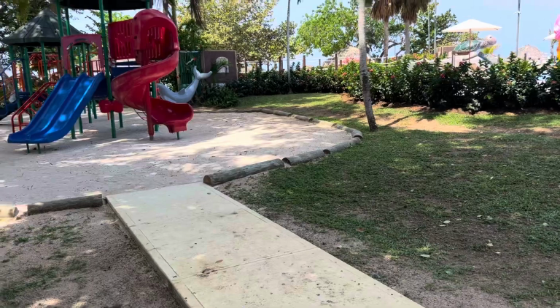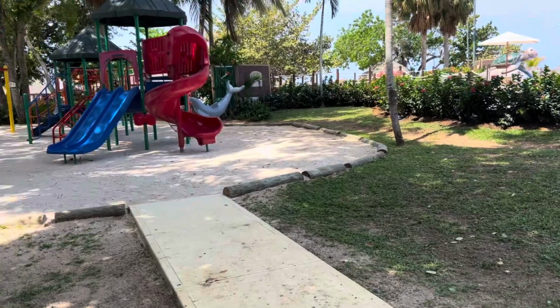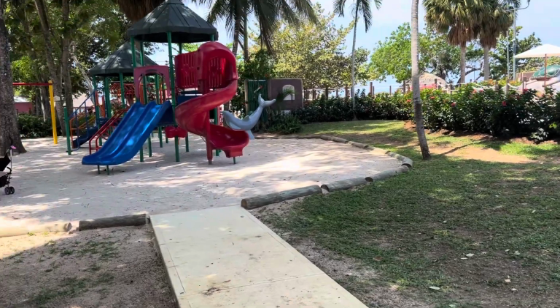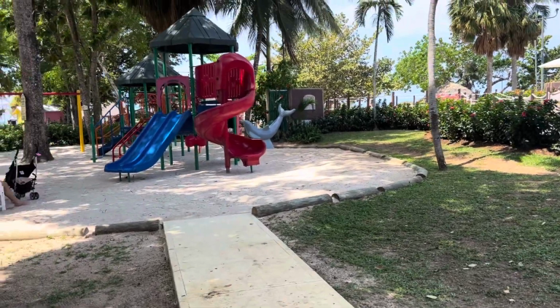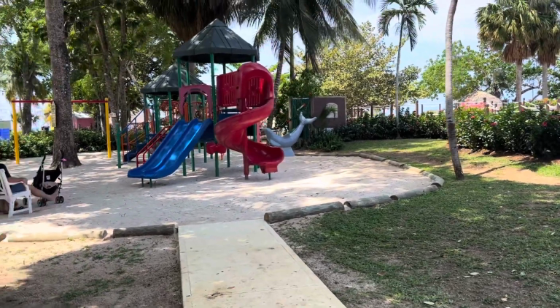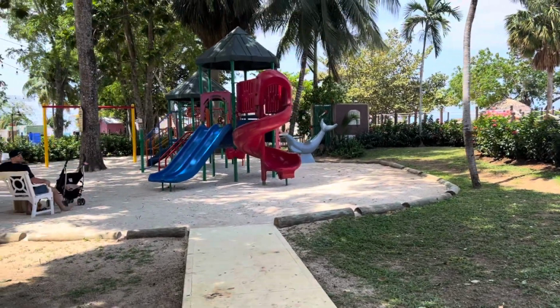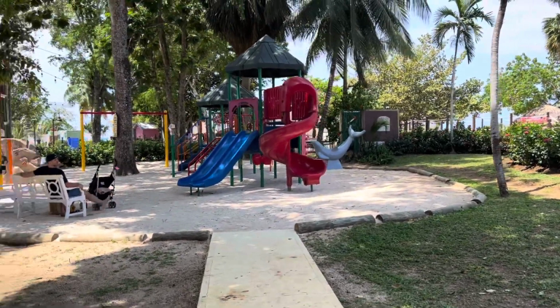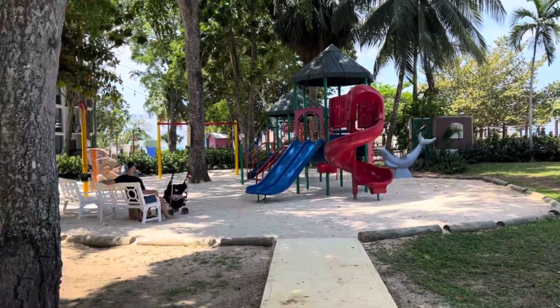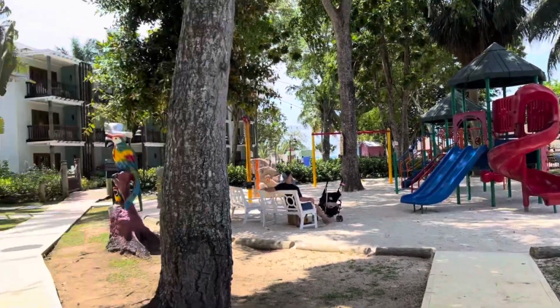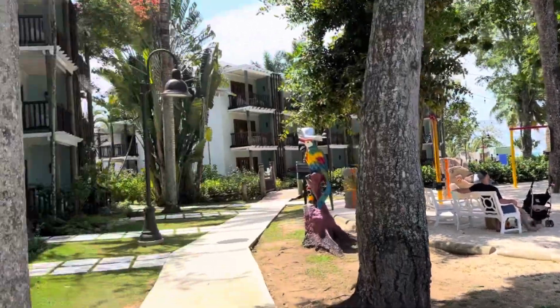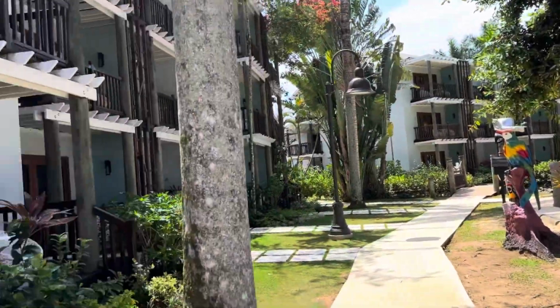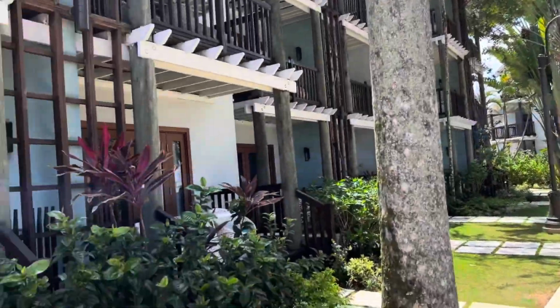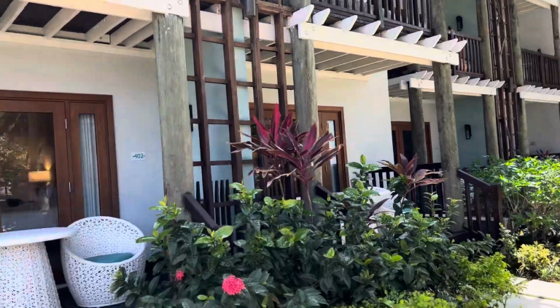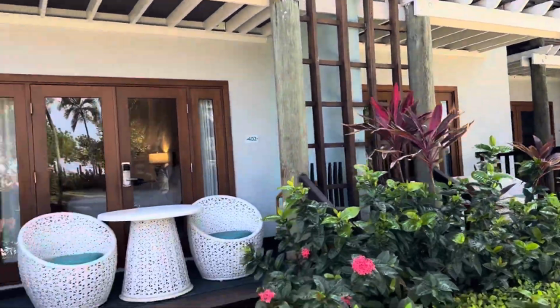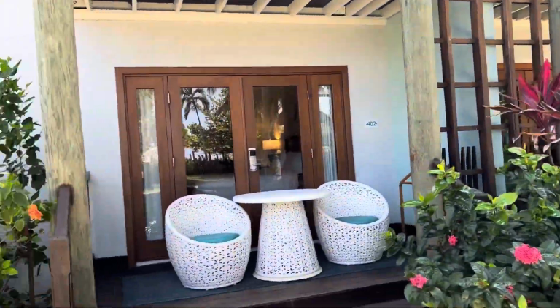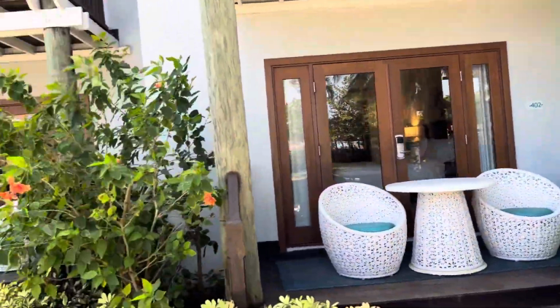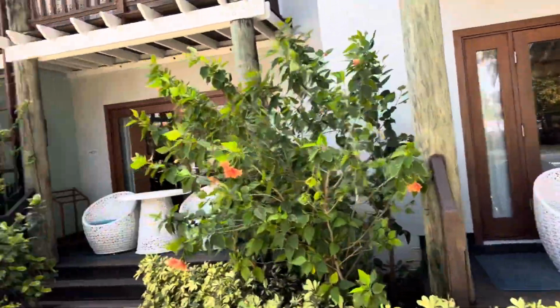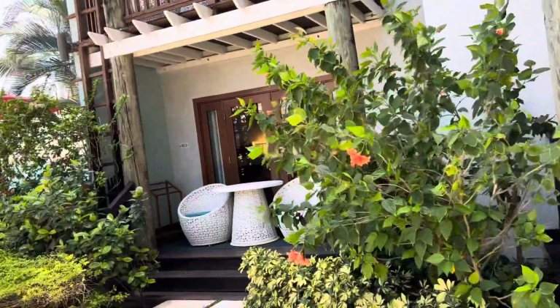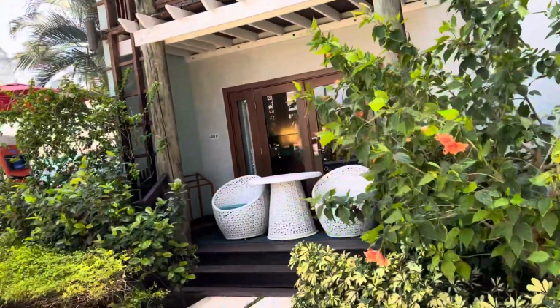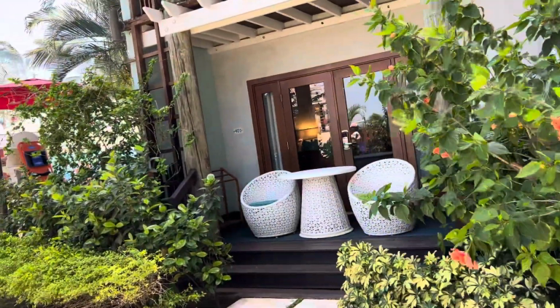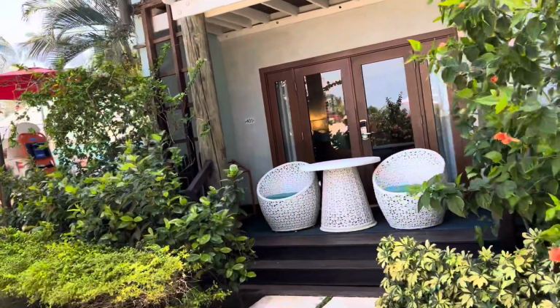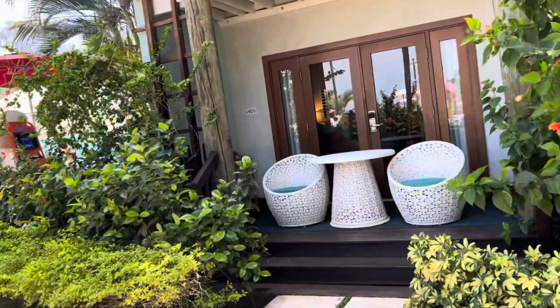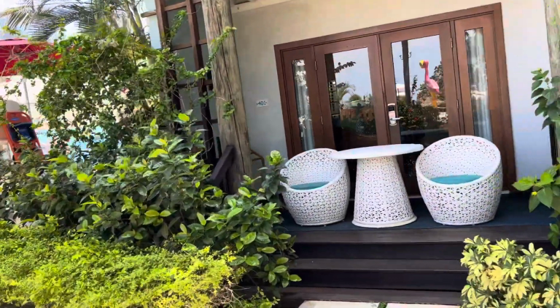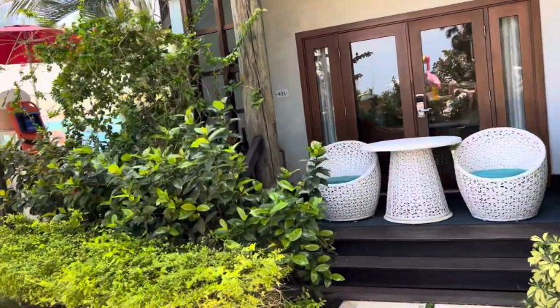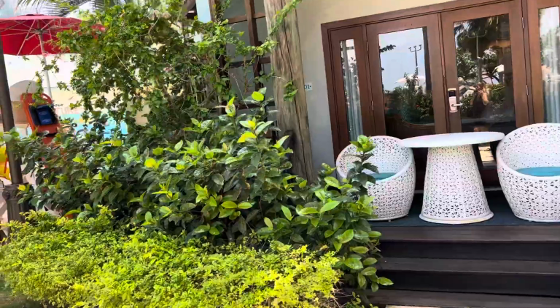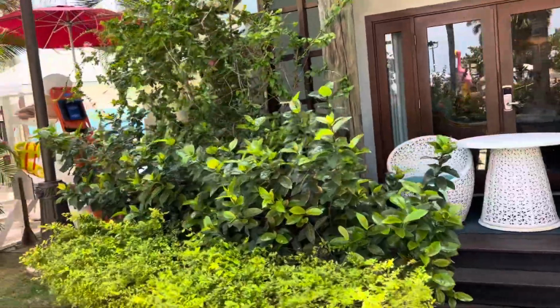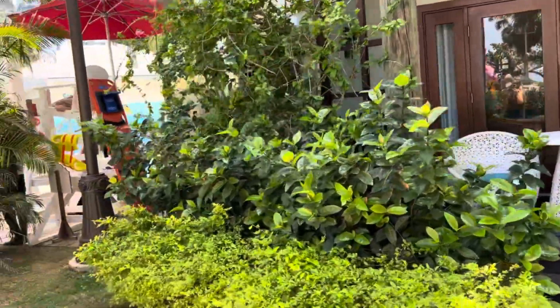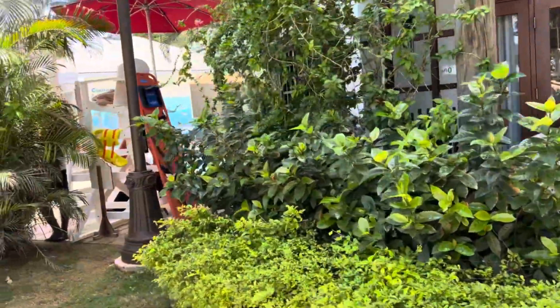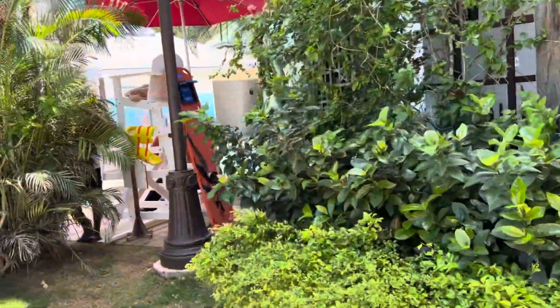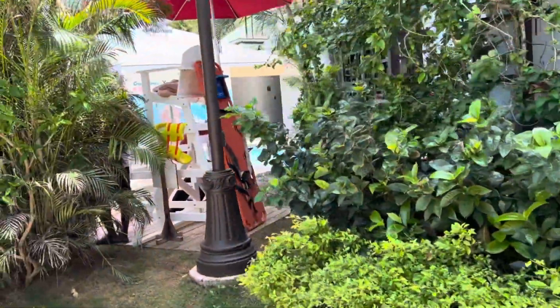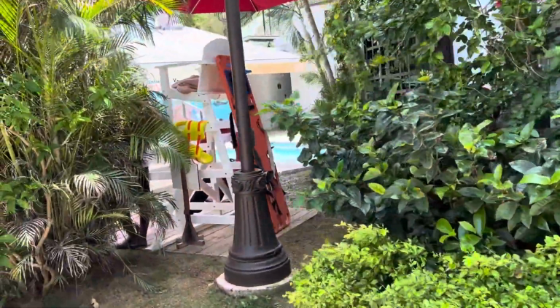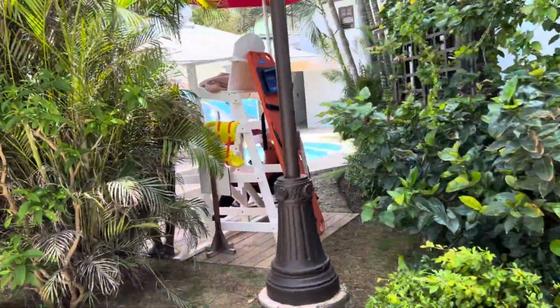You can see lots of shaded areas here at Beaches Negril. So many areas to relax and enjoy, and then you have some happening areas too, like the one we're getting ready to walk into.